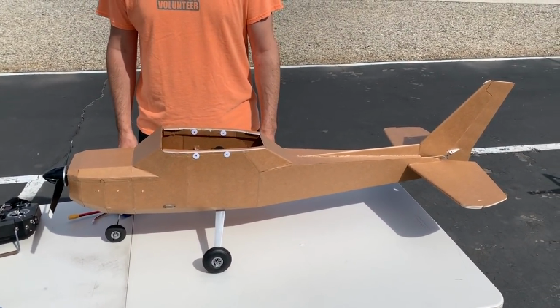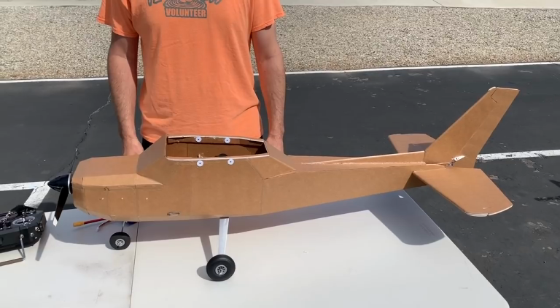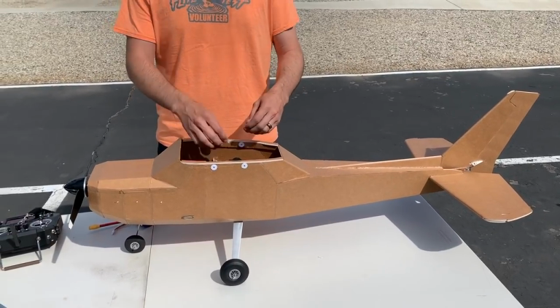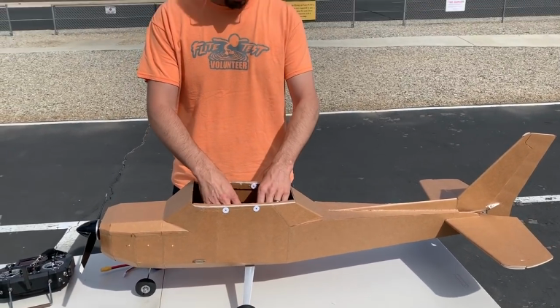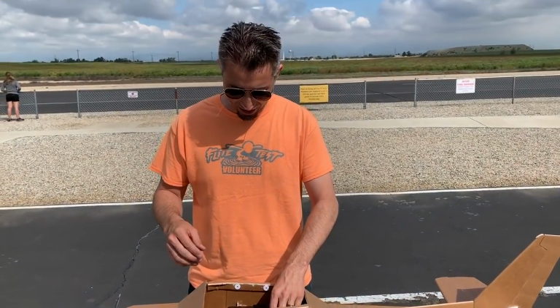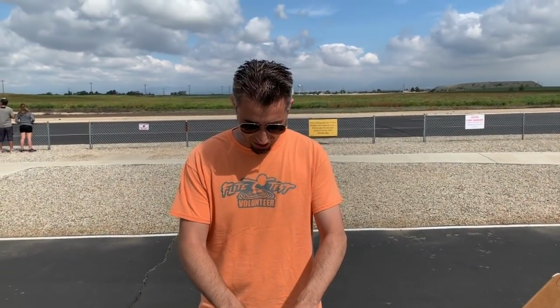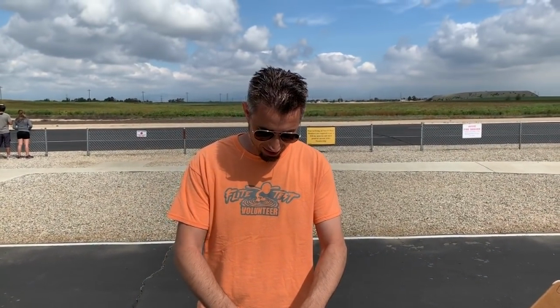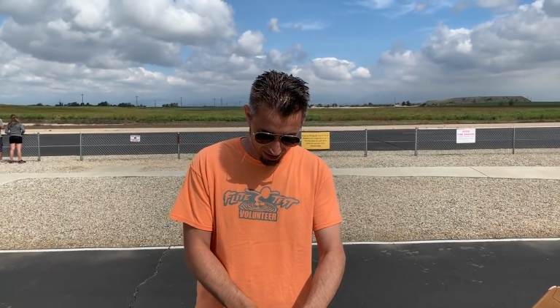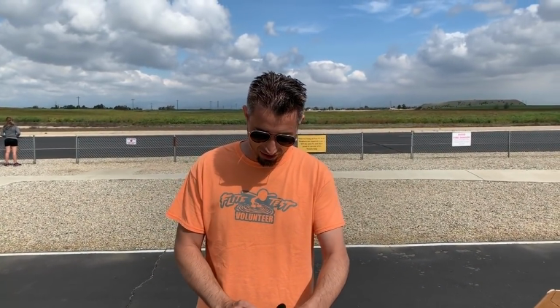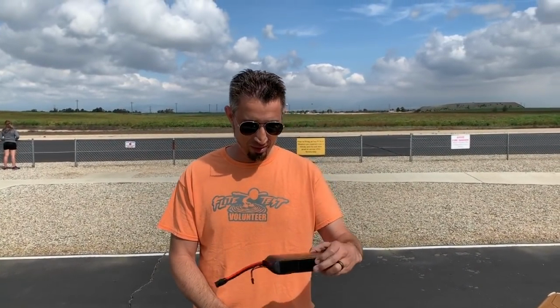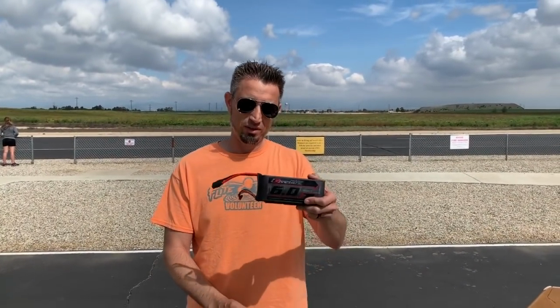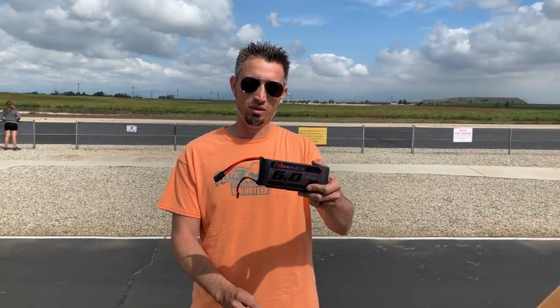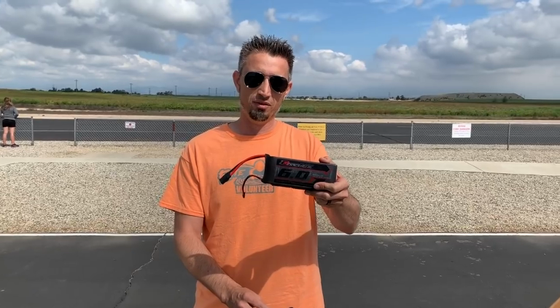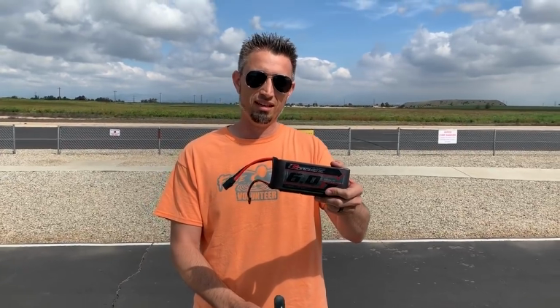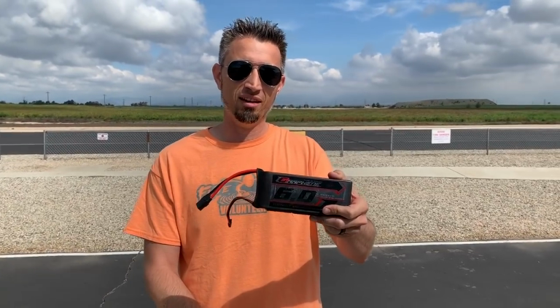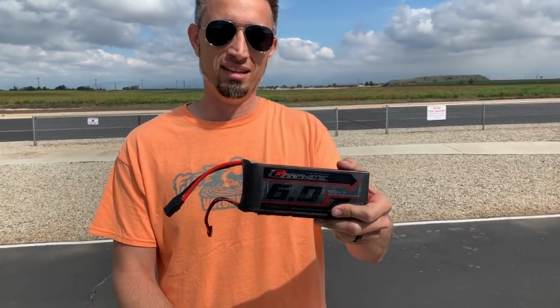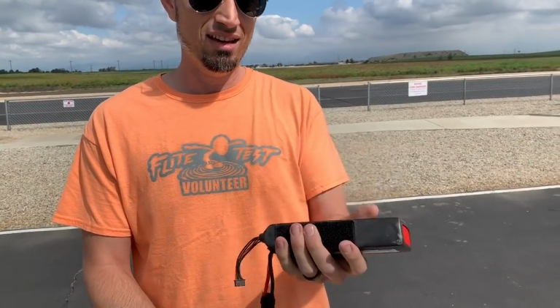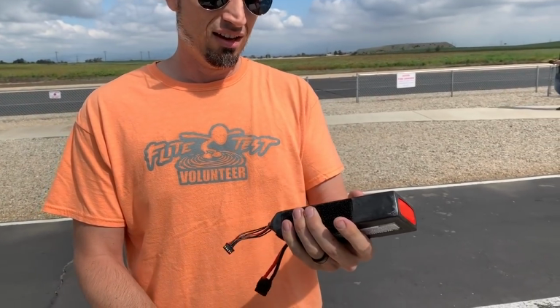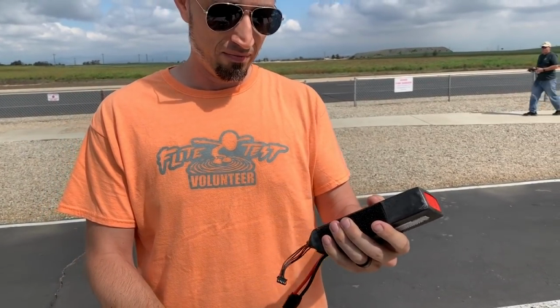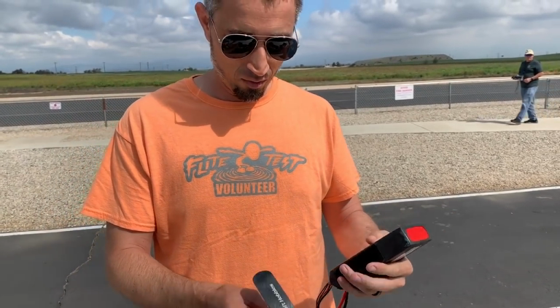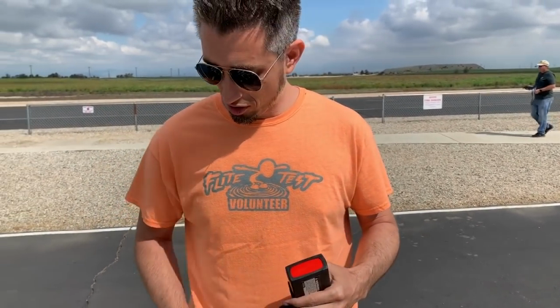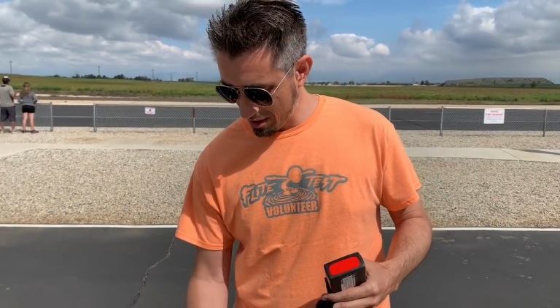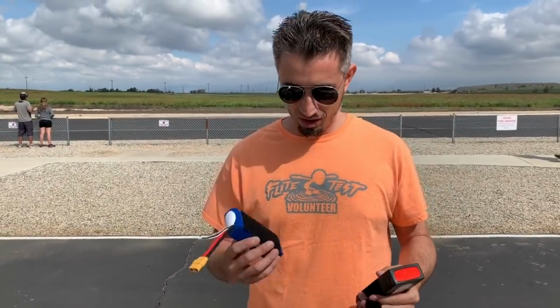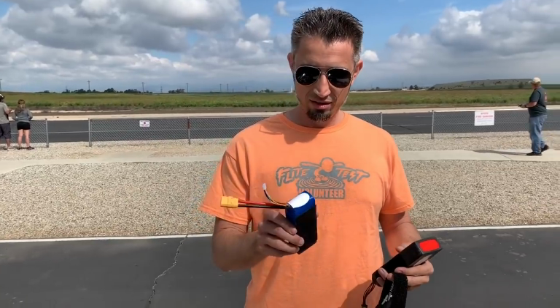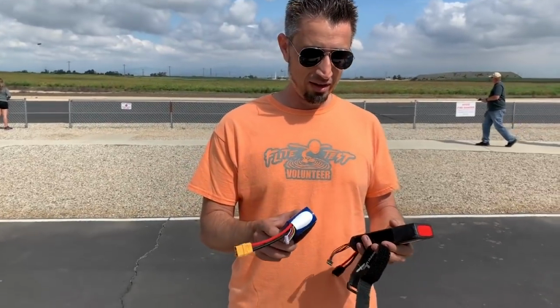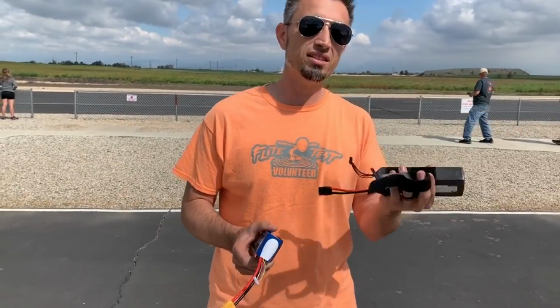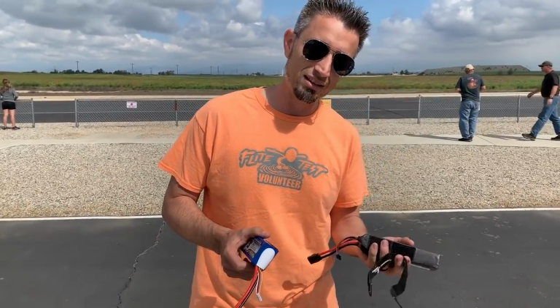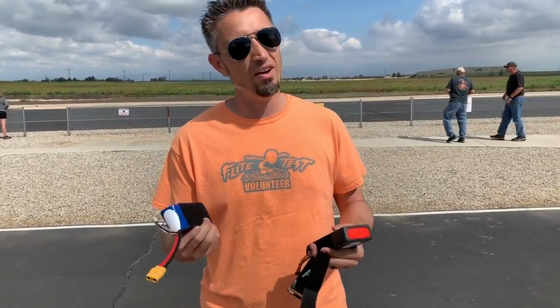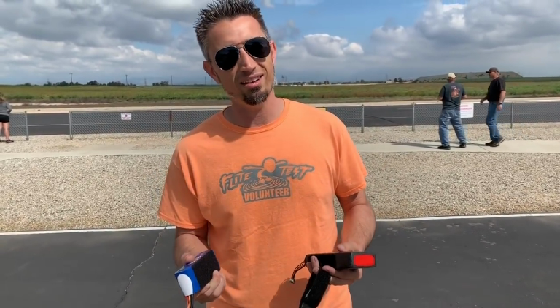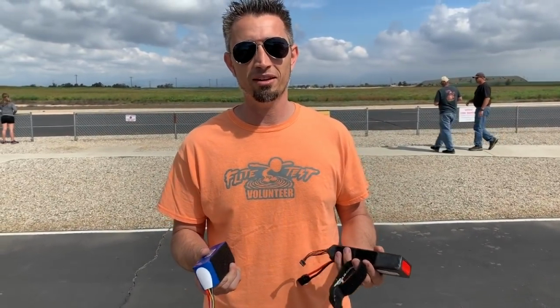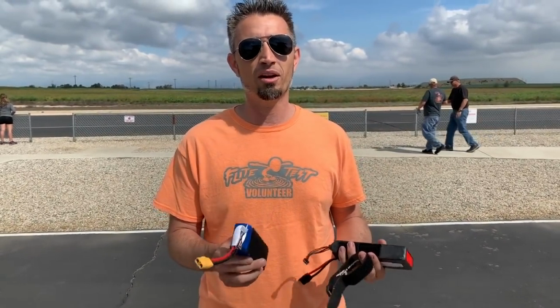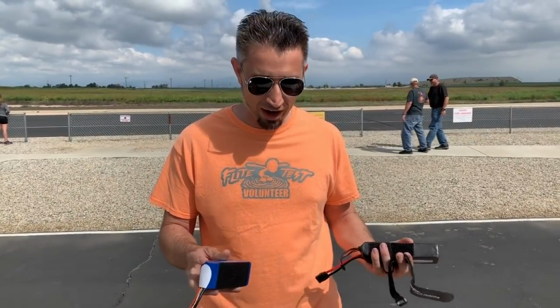That's a lot bigger, Ben. Yeah, it's a lot bigger, and it can carry this battery — the one I flew the C-17 on back in the day. But we're going to maiden it on a 5,000 instead of a 6,000. We don't want to go crazy.